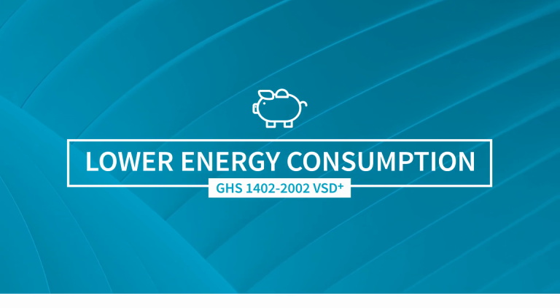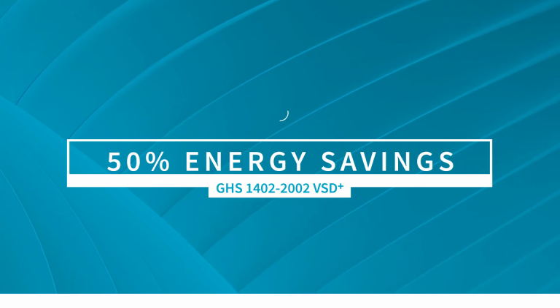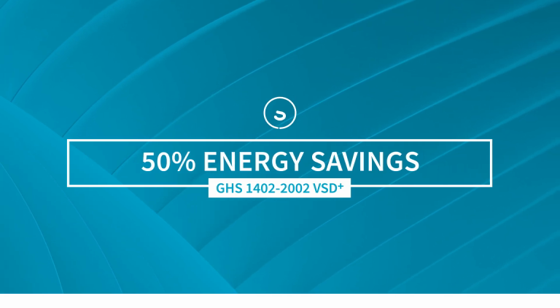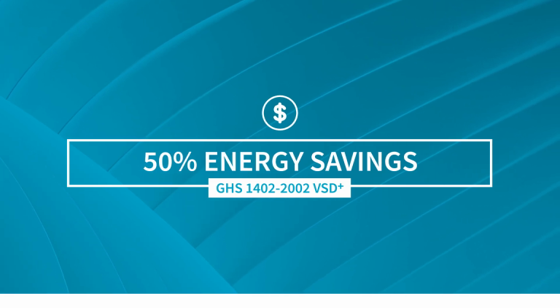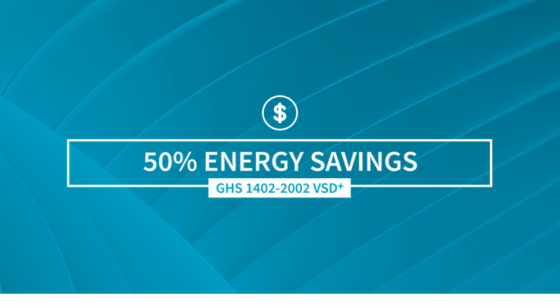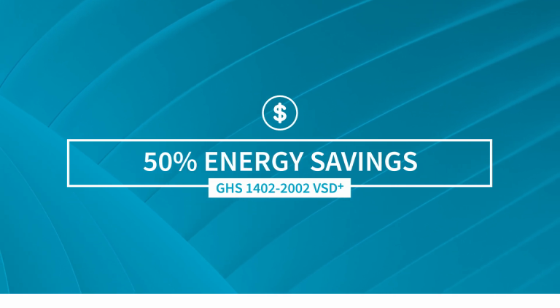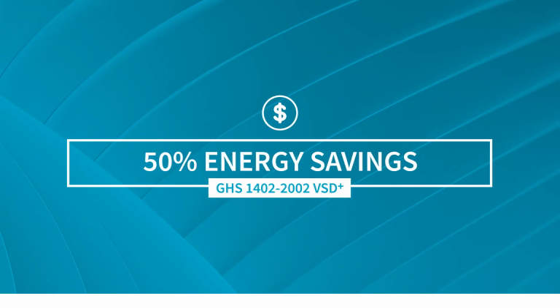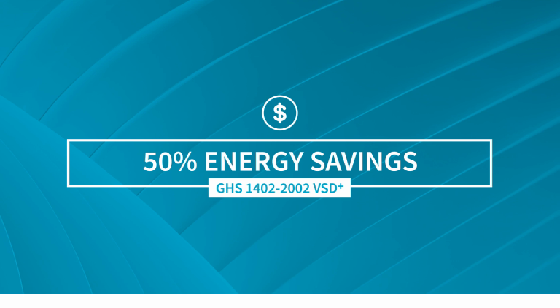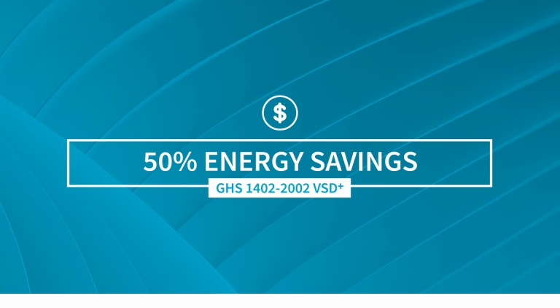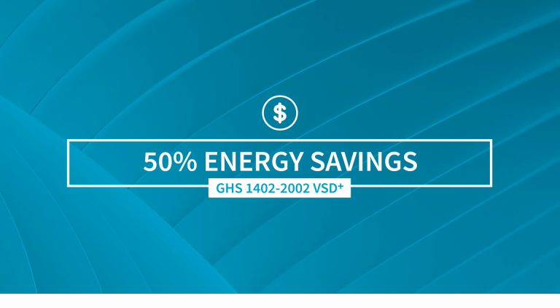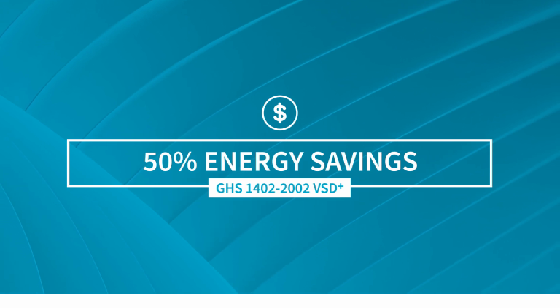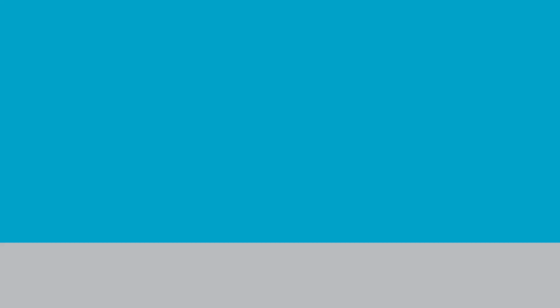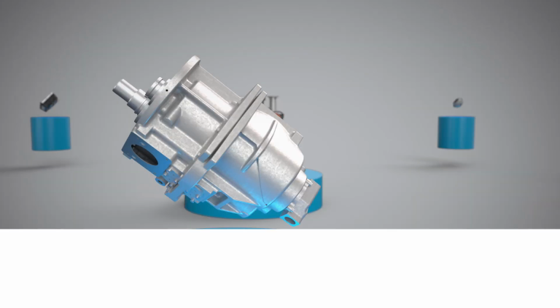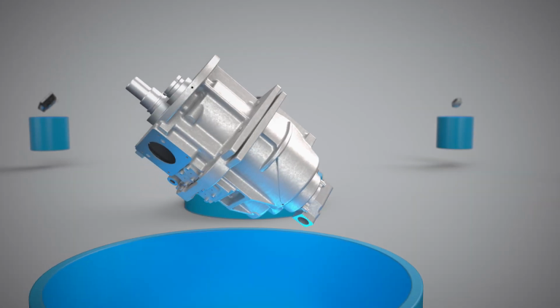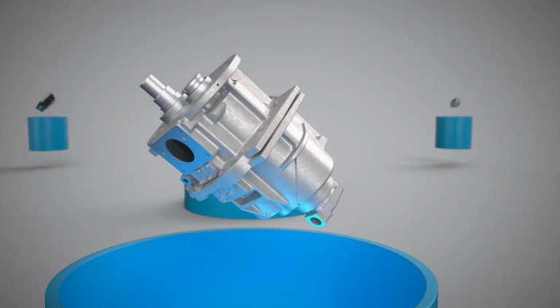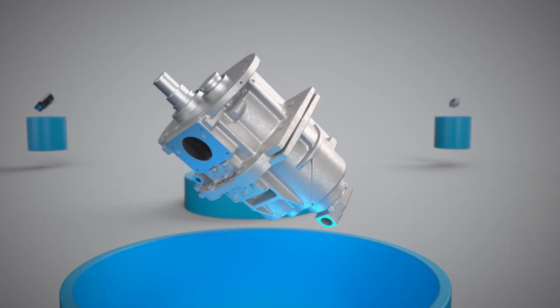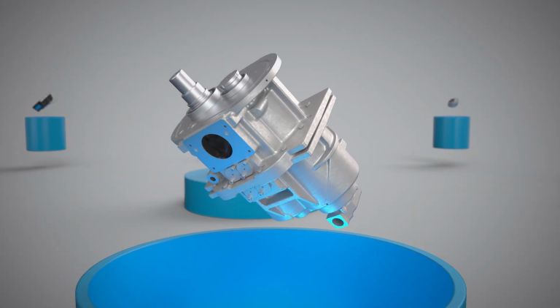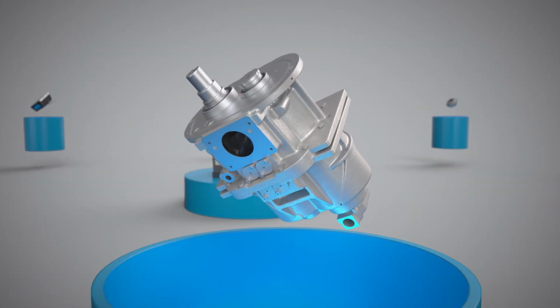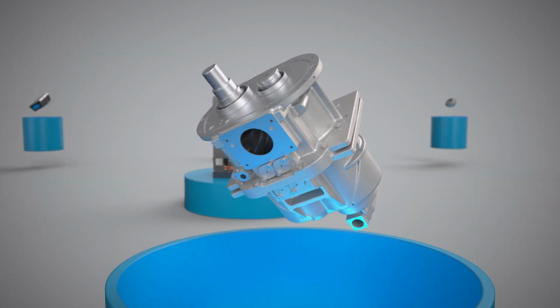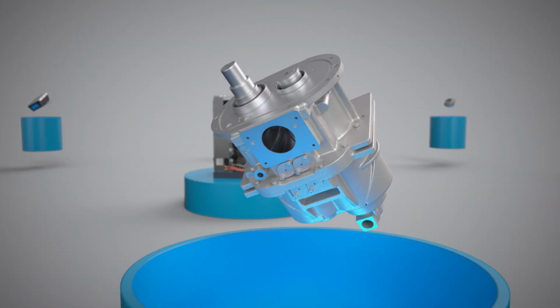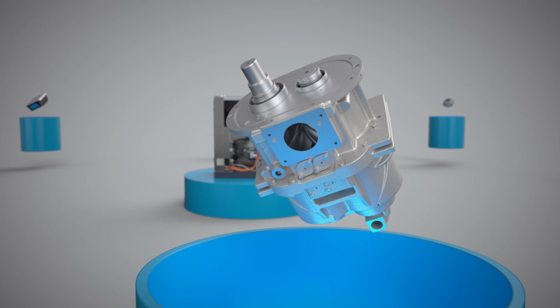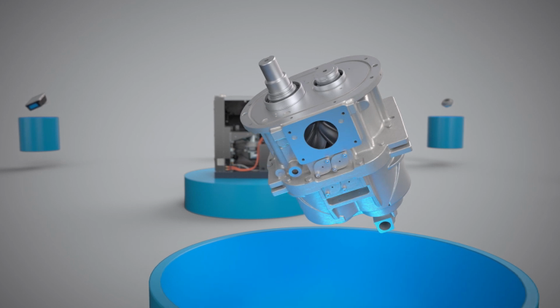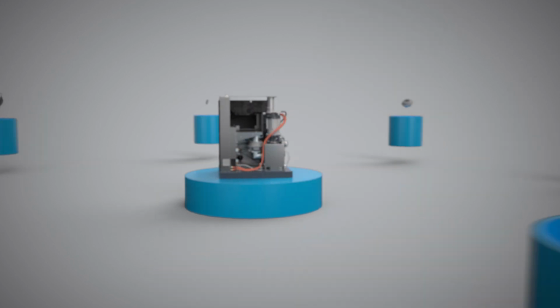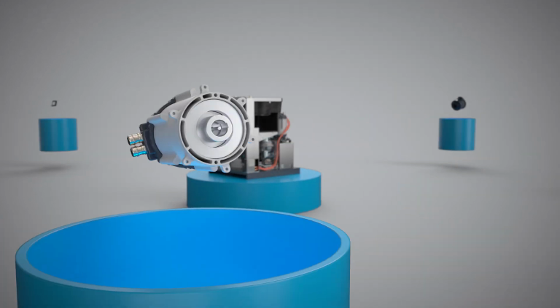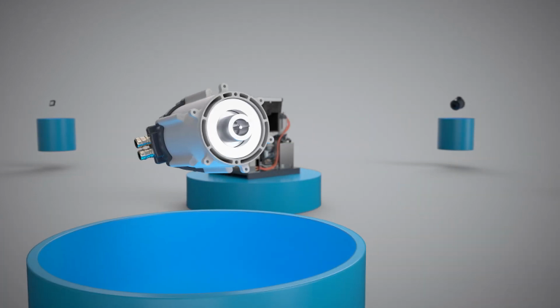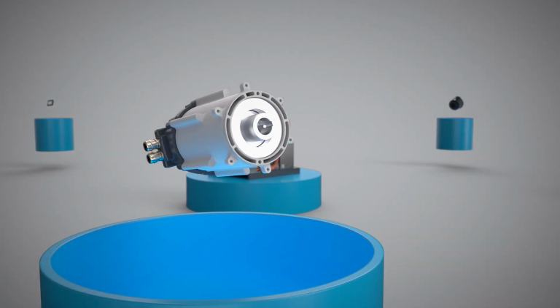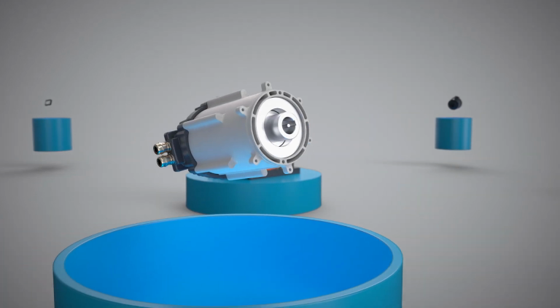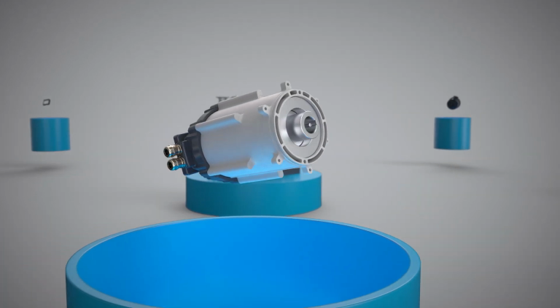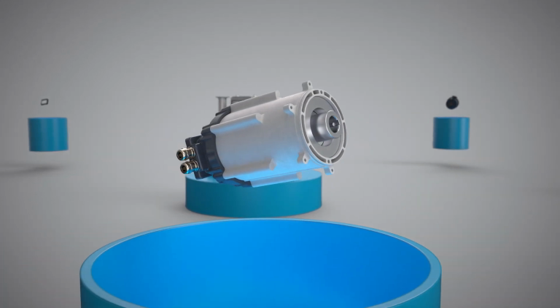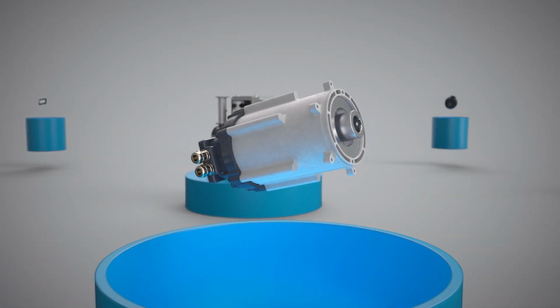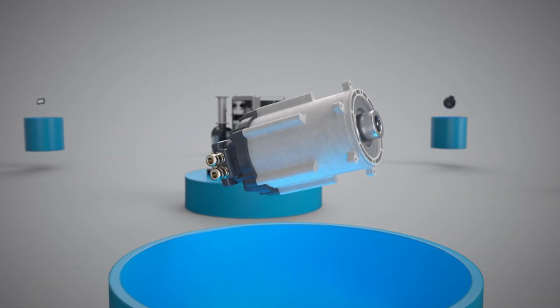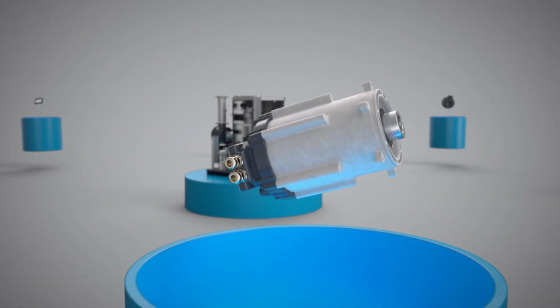Expect savings of around 50% compared to classic technologies. A new pumping element designed for all rough vacuum applications, and a permanent magnet motor that delivers permanently perfect performance.